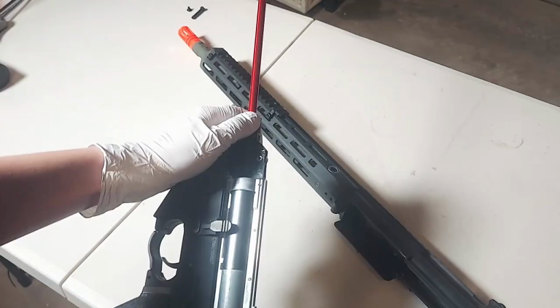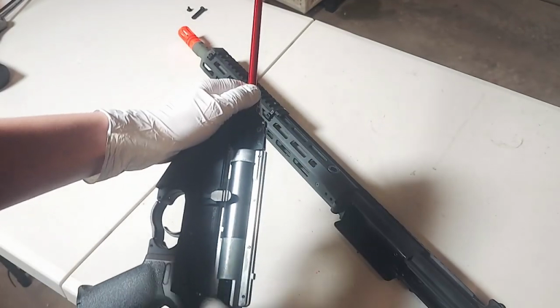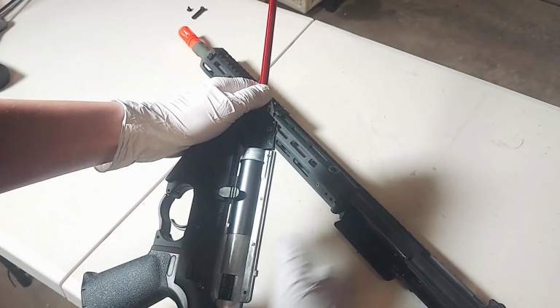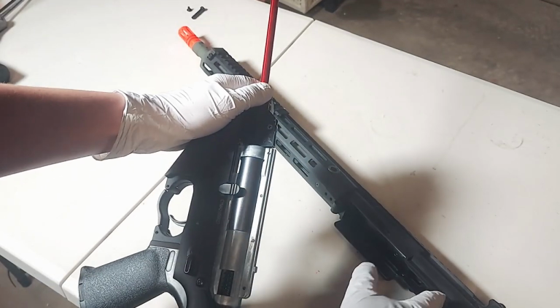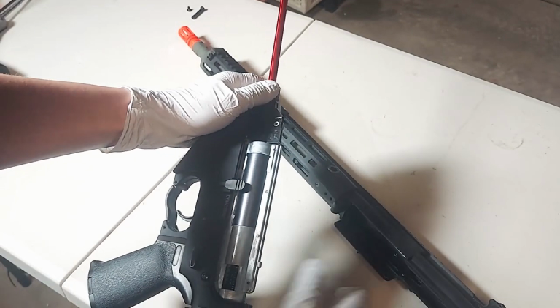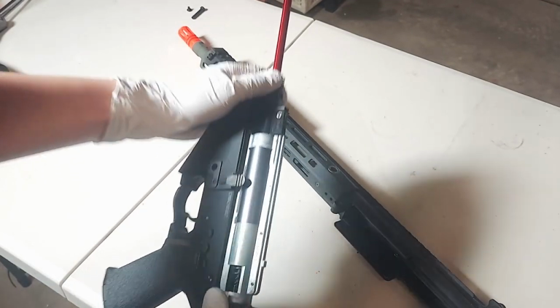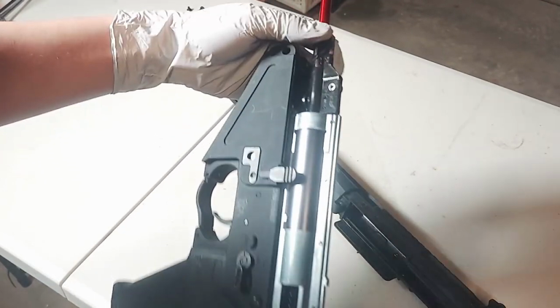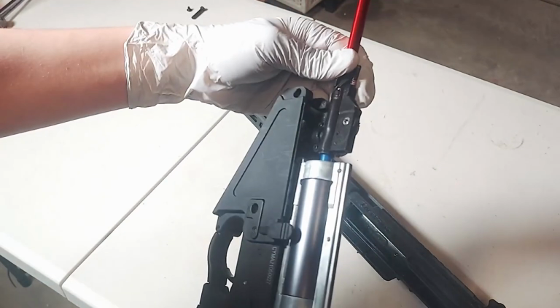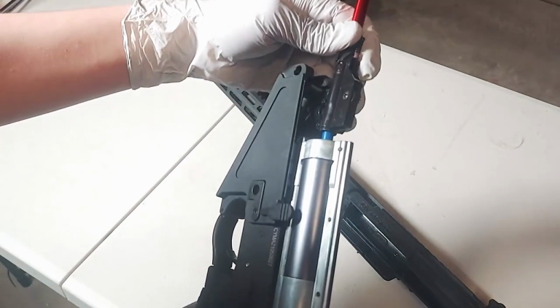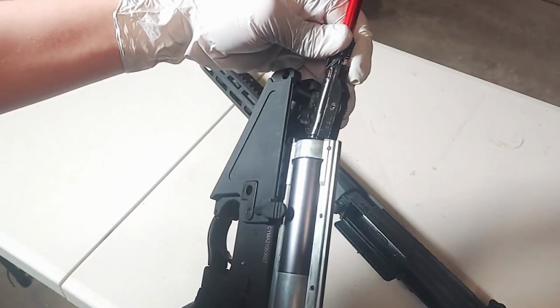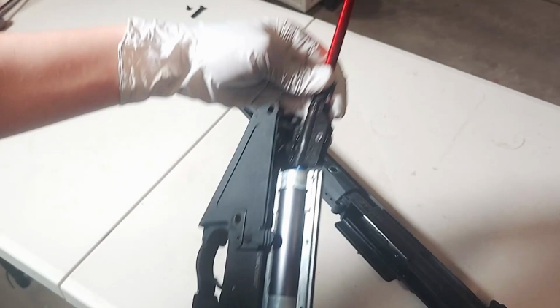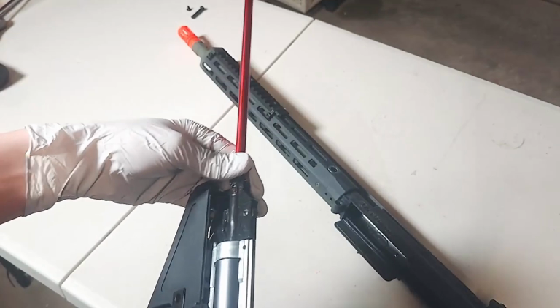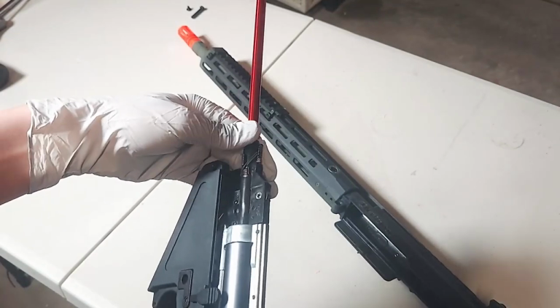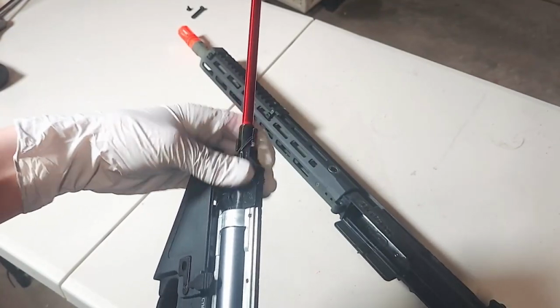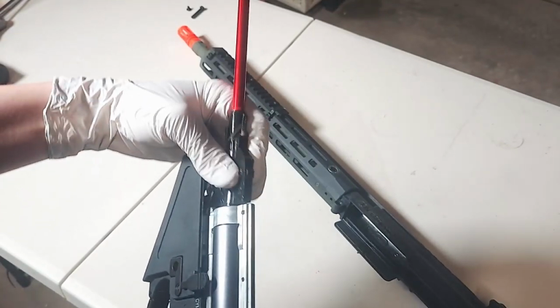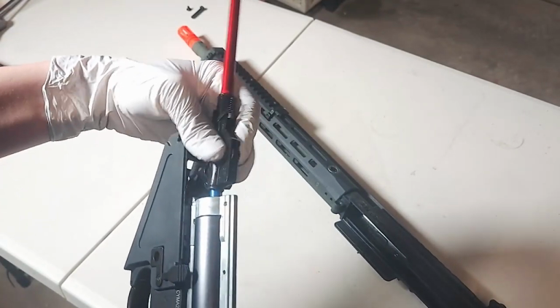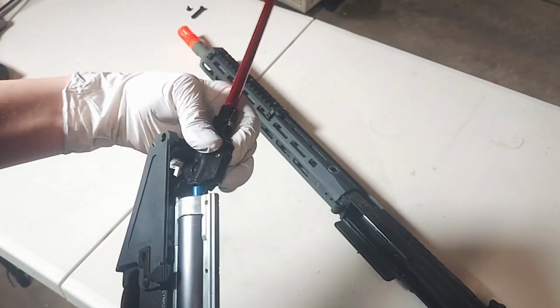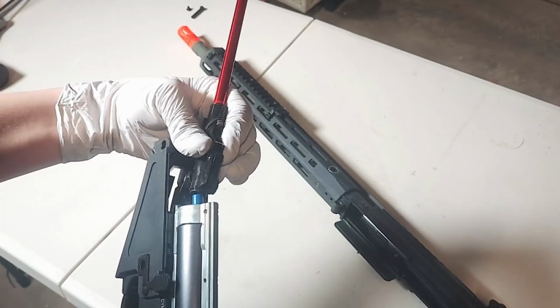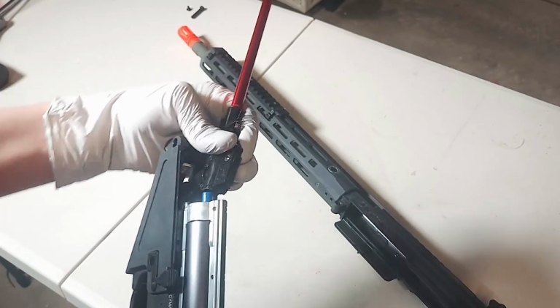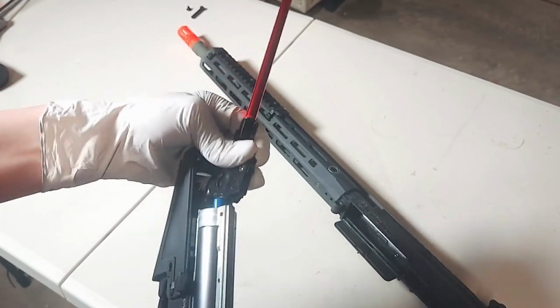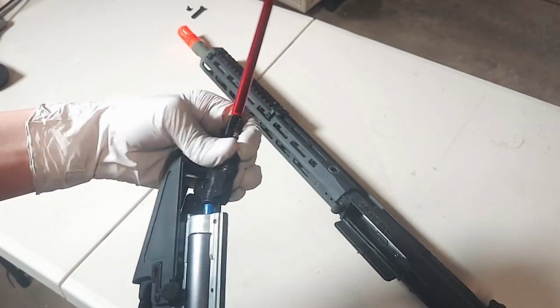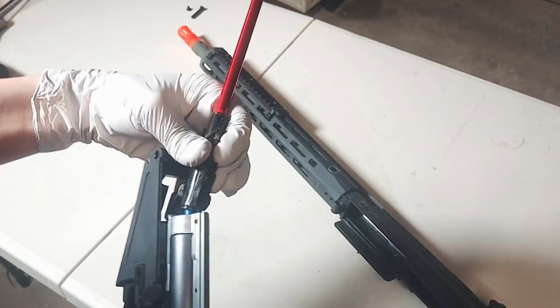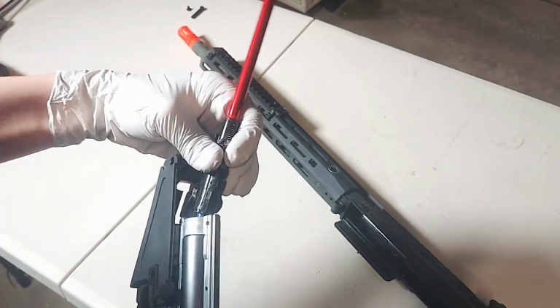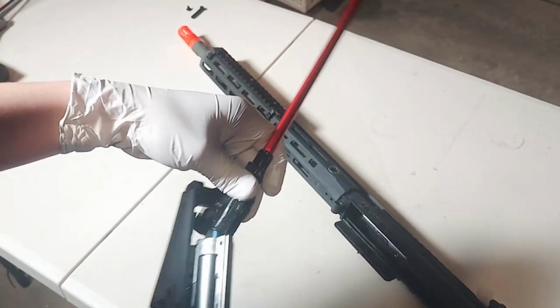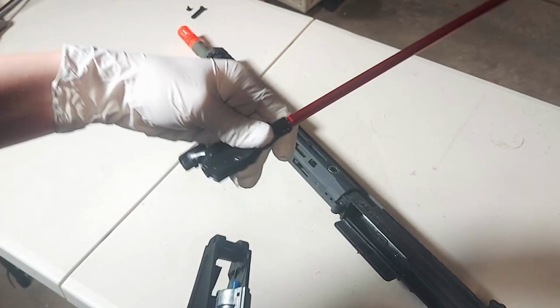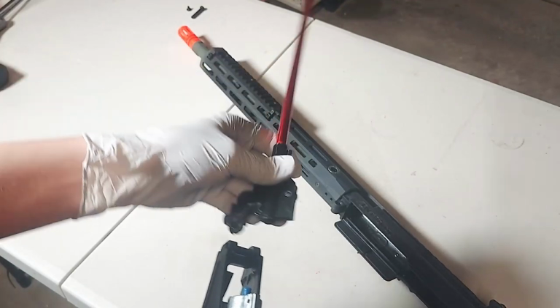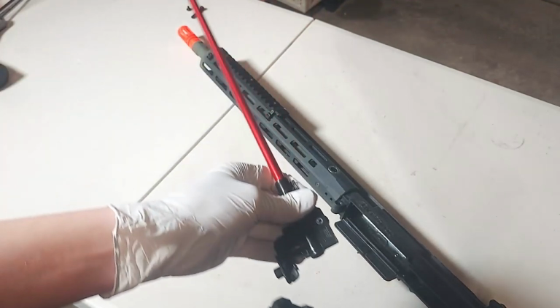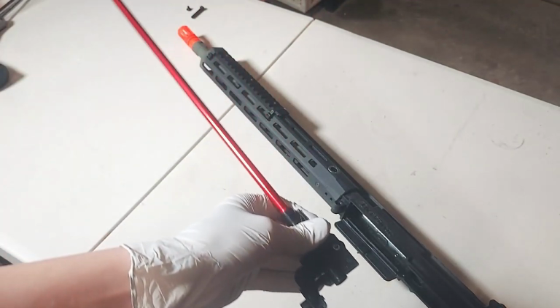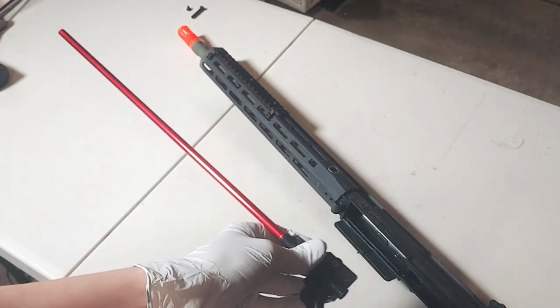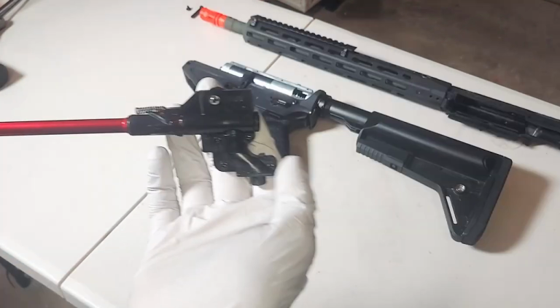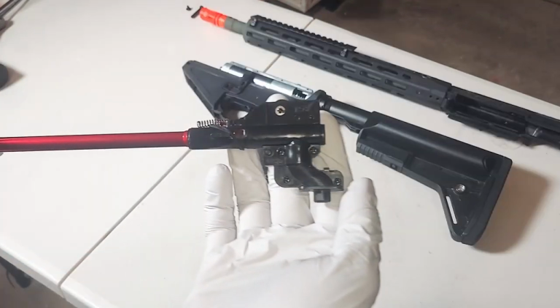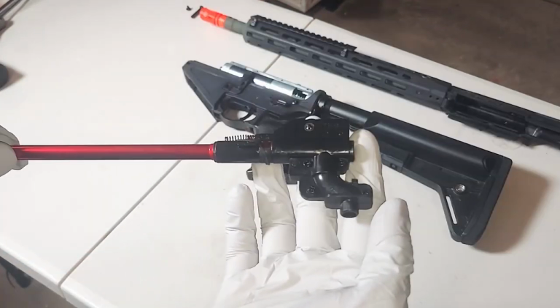Once you've separated your upper receiver, you'll find a unique-looking hop-up unit. All you need to do to take it out is fiddle with it a little bit until it pops out. Here's what it looks like.